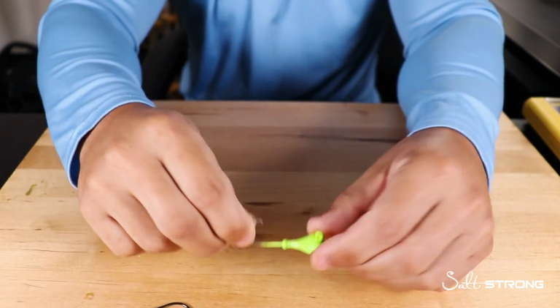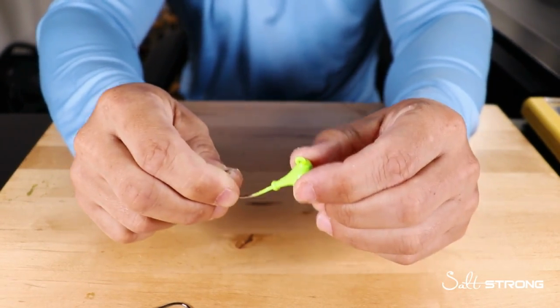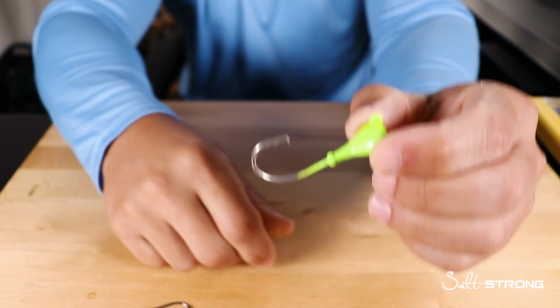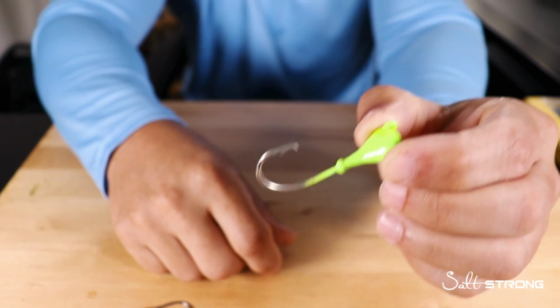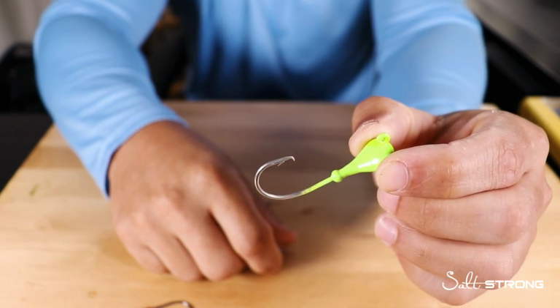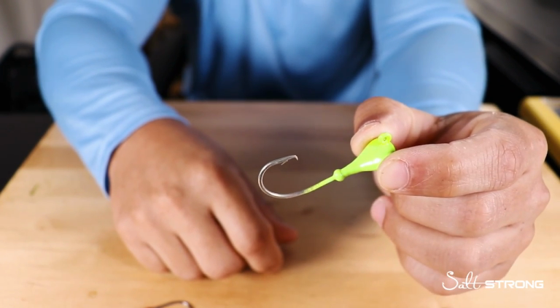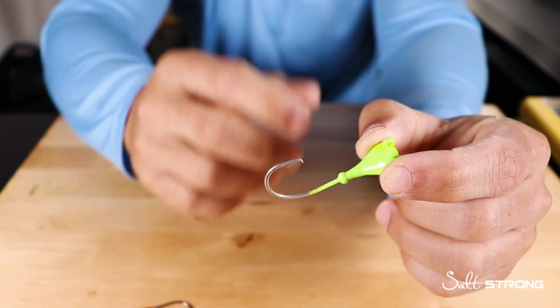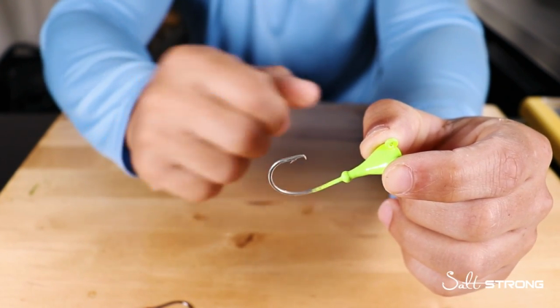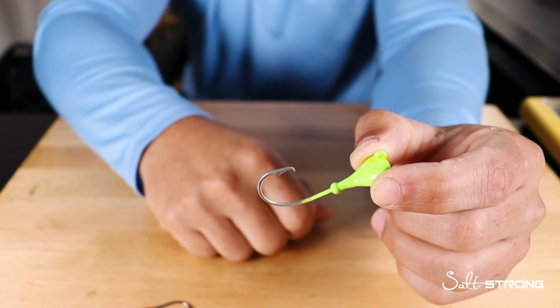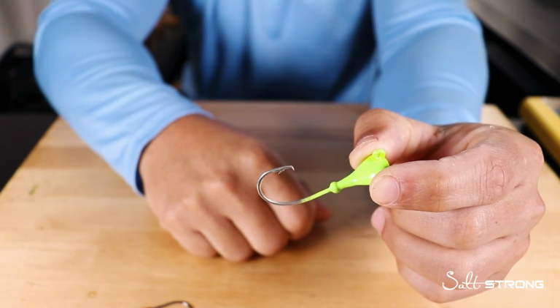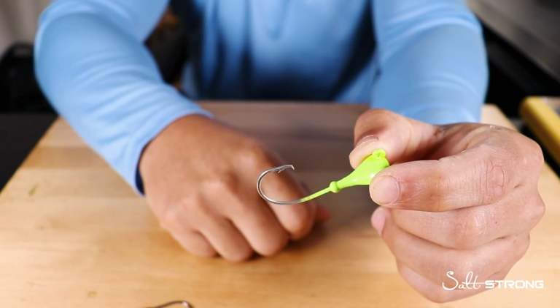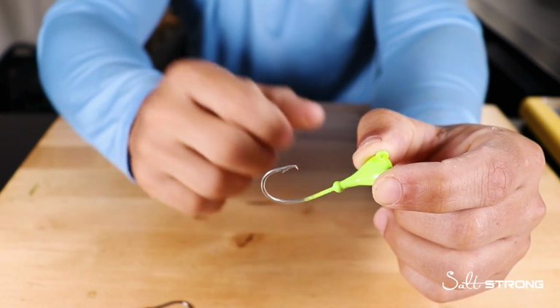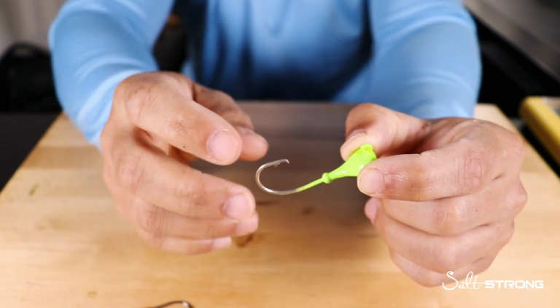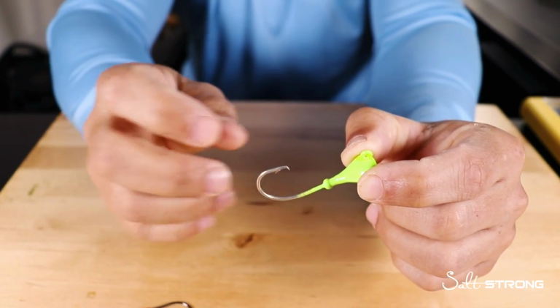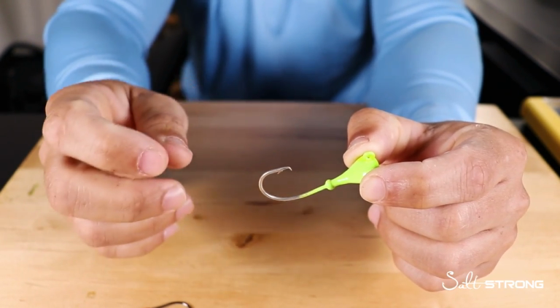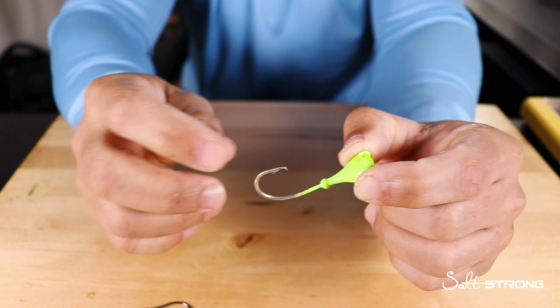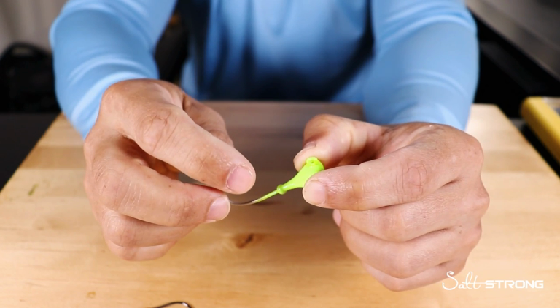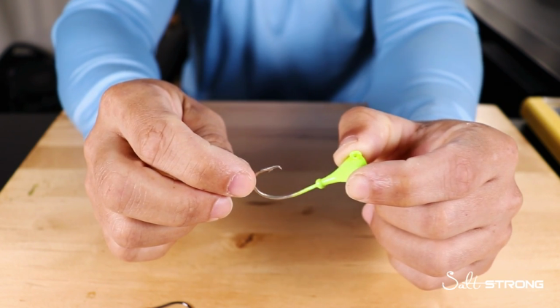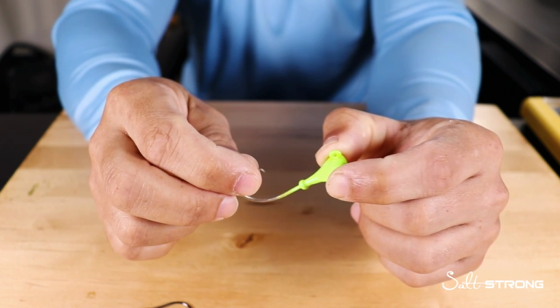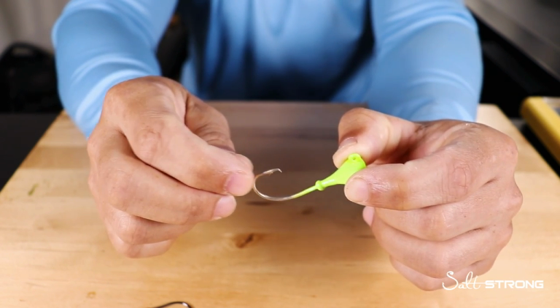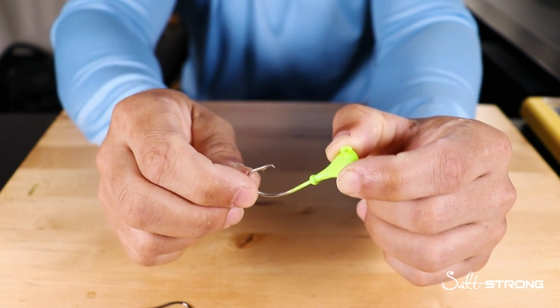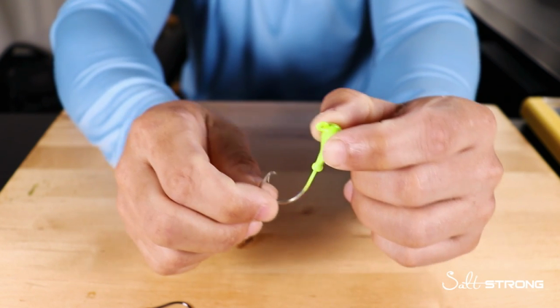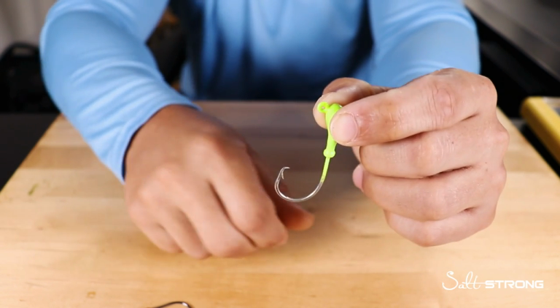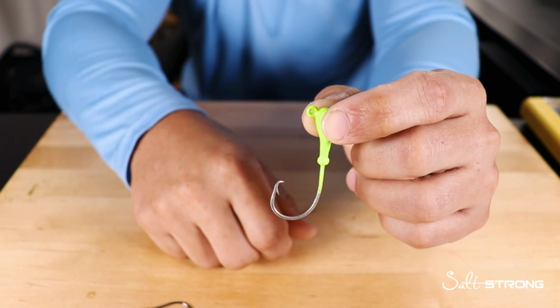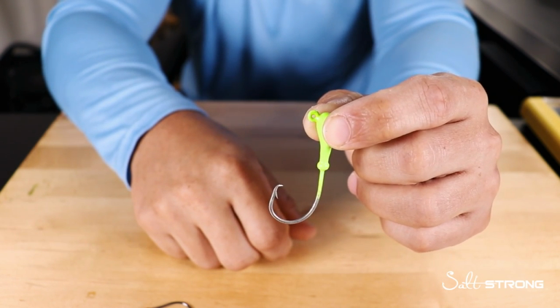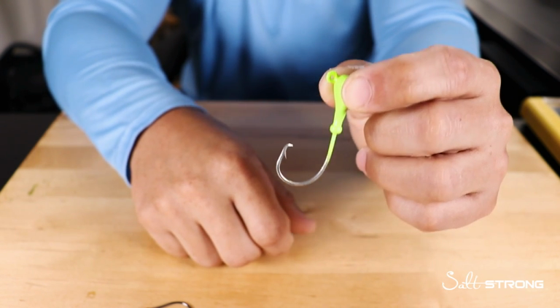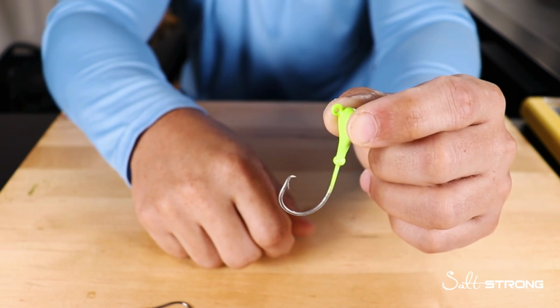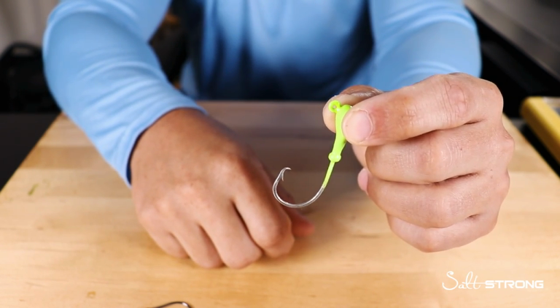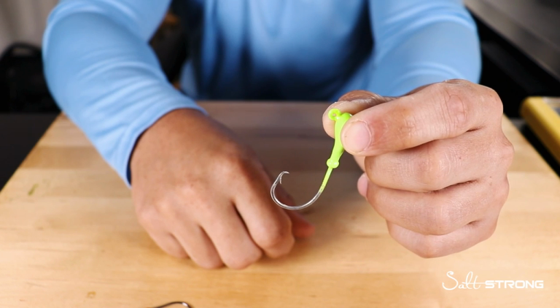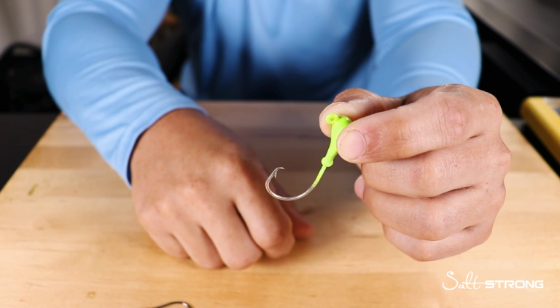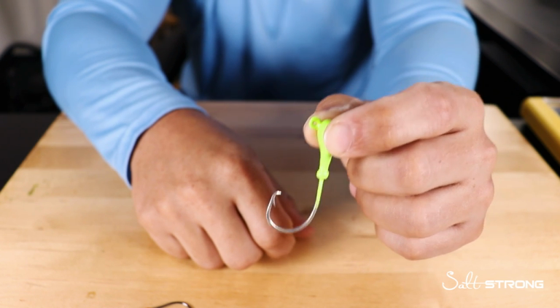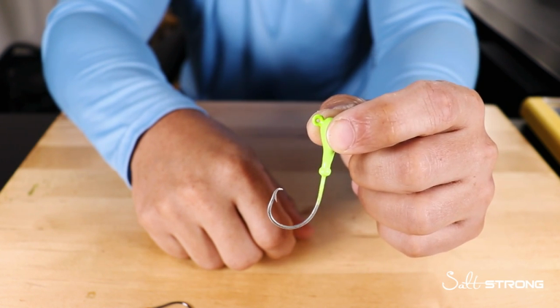With circle hook jig heads it's just the opposite. When you have live or cut bait on there and a fish picks it up and runs off with it, that hook is going to come out to the corner of the fish's mouth and hook that fish properly — especially important if you are fishing catch and release.